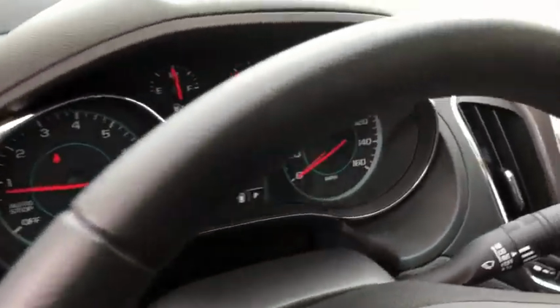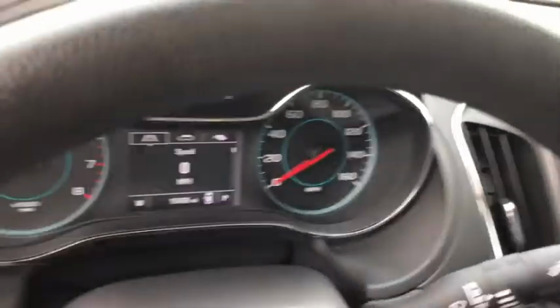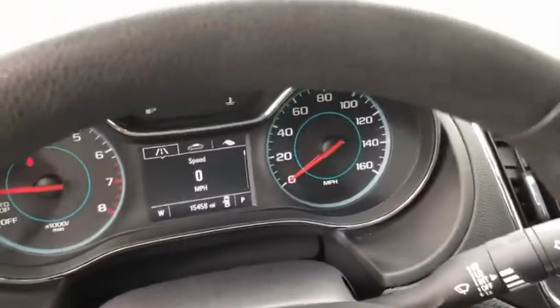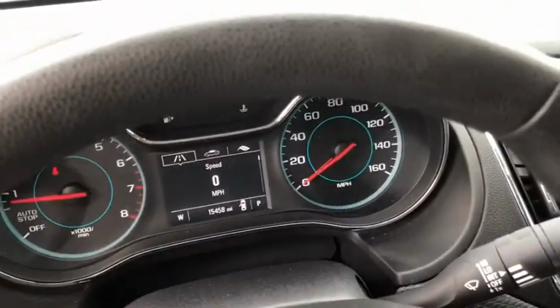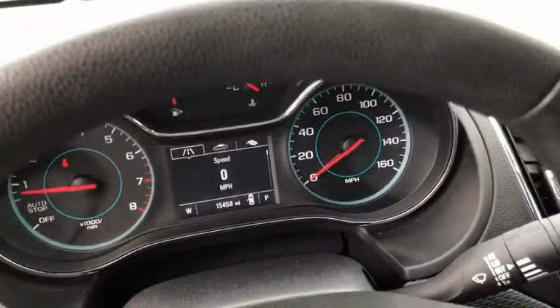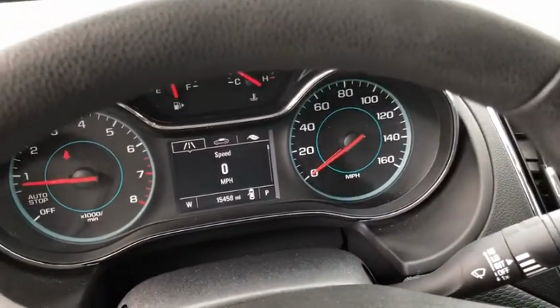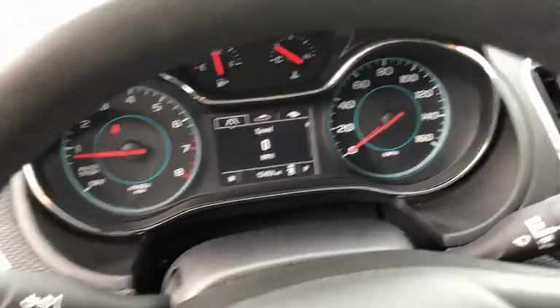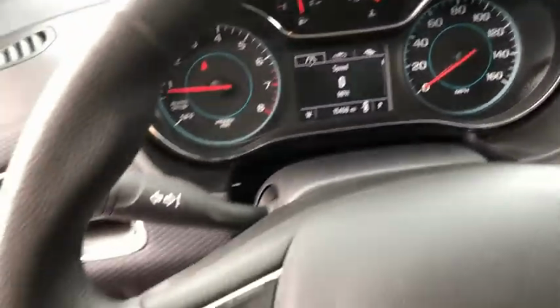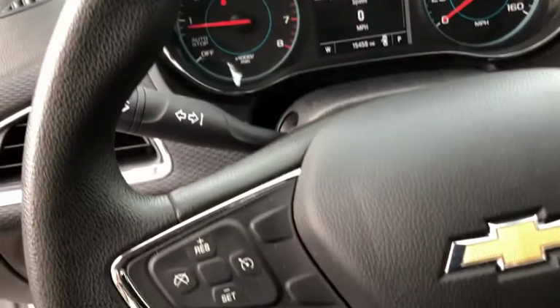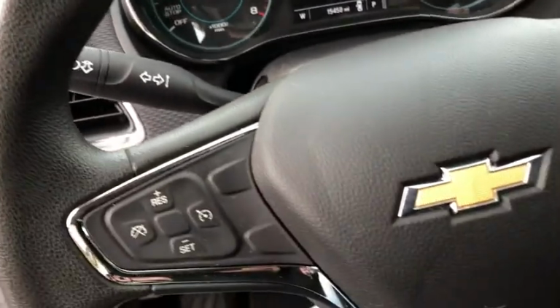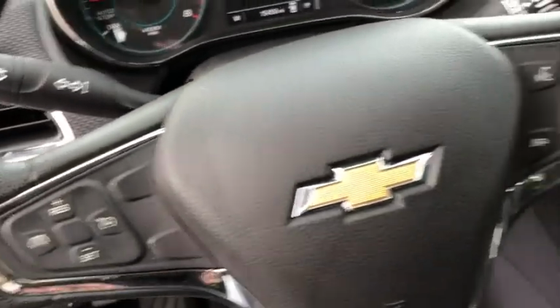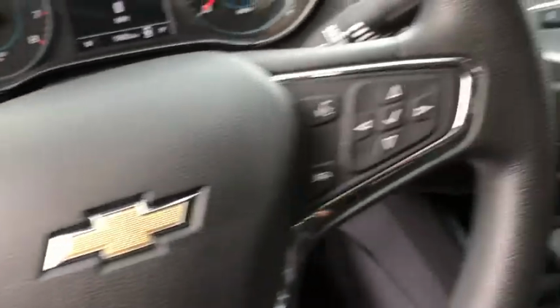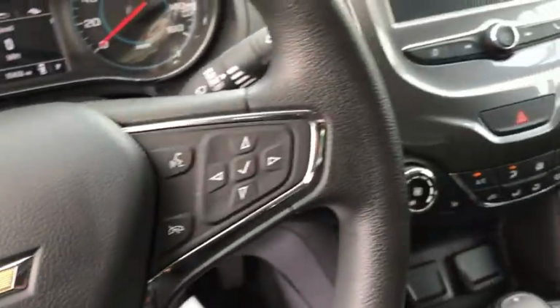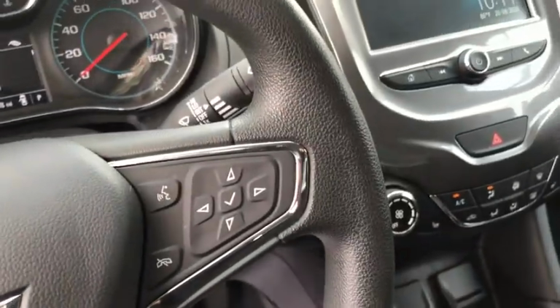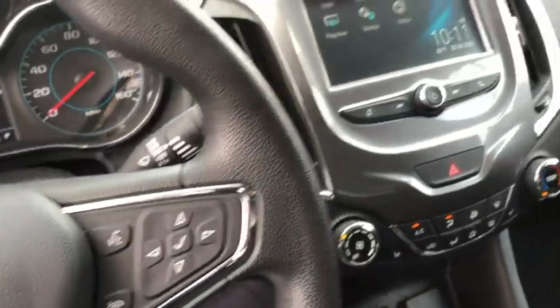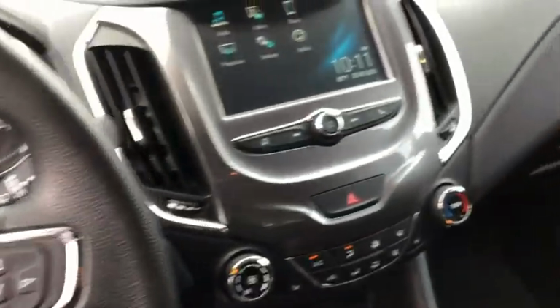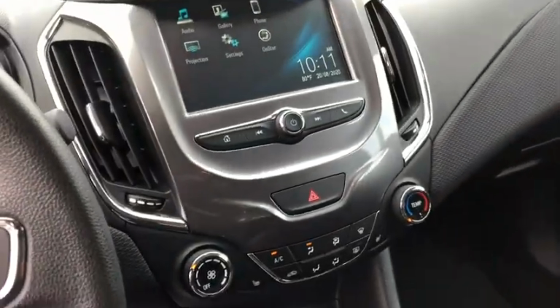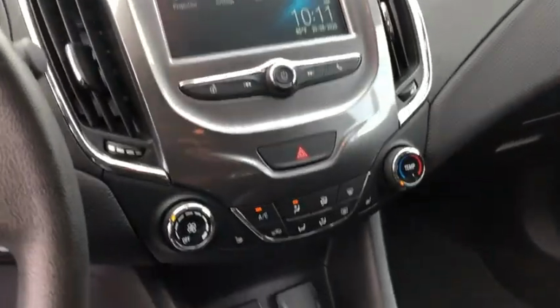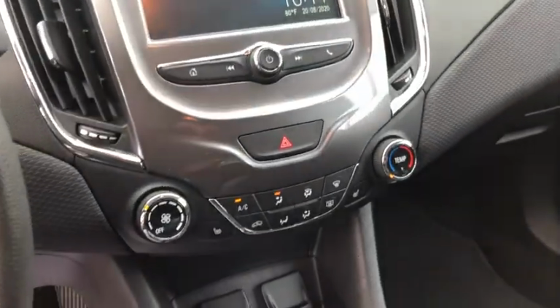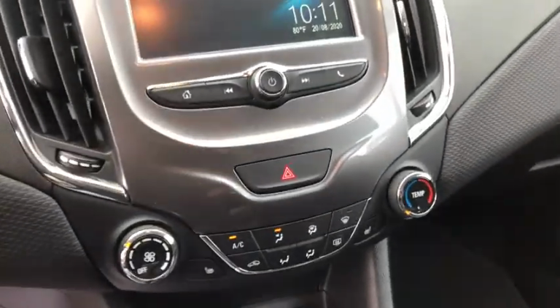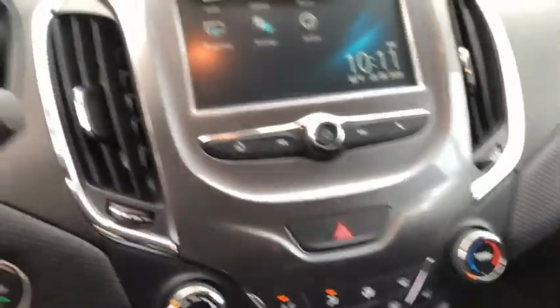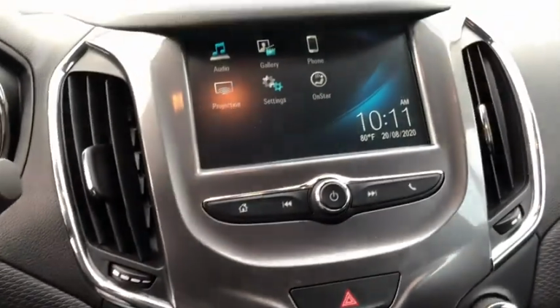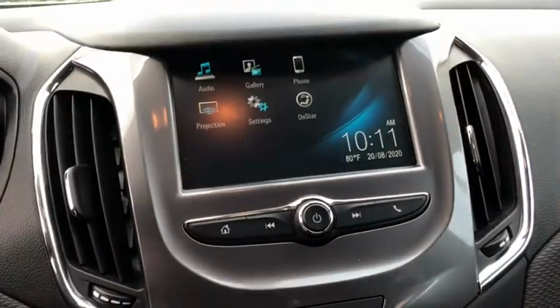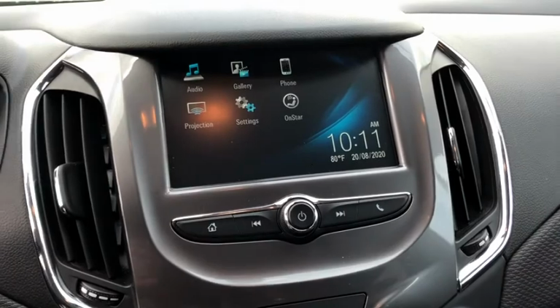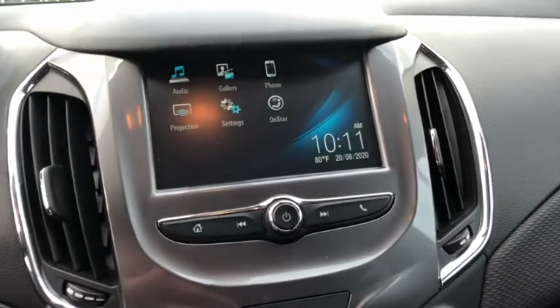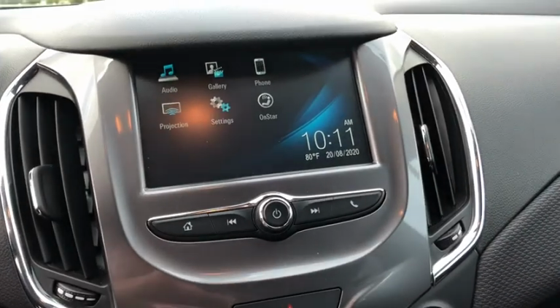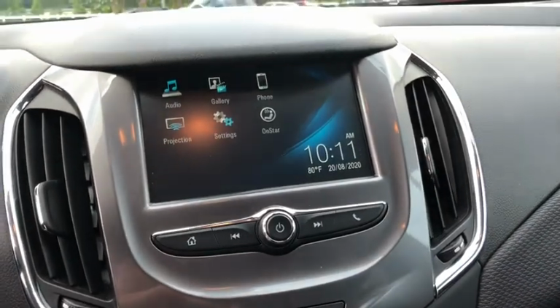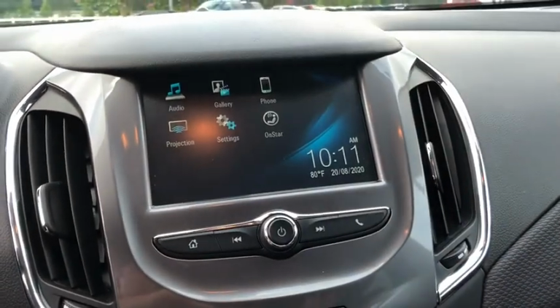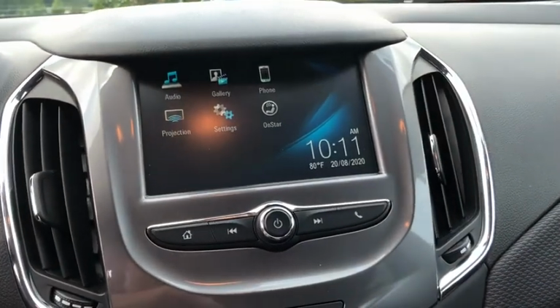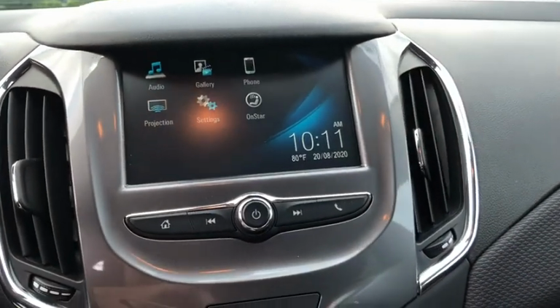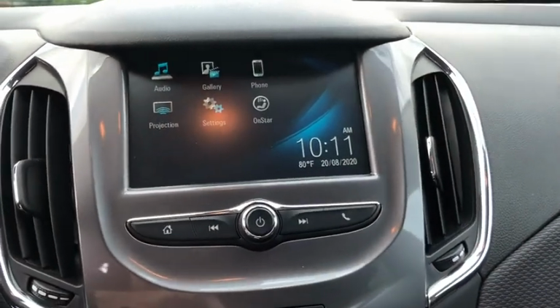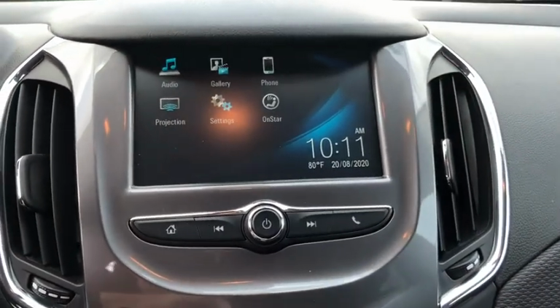Compass, security system, trip computer, rear window defroster, remote keyless entry, panic alarm, Sirius satellite radio, tachometer, brake assist, convenience package.